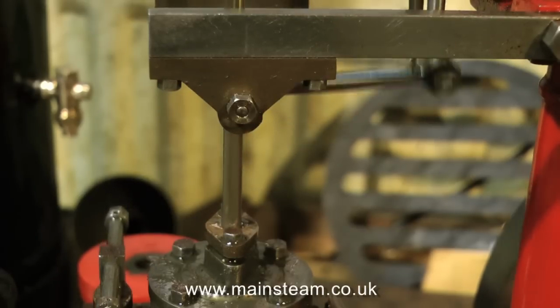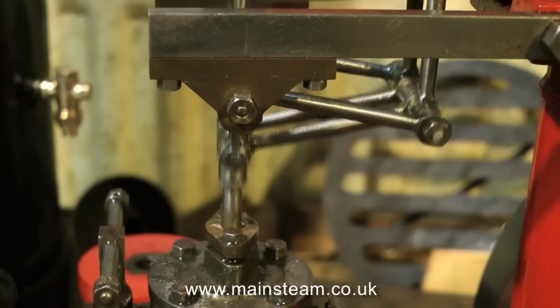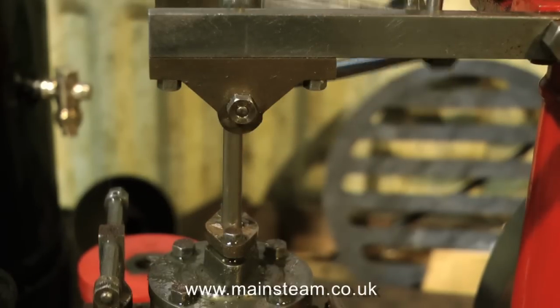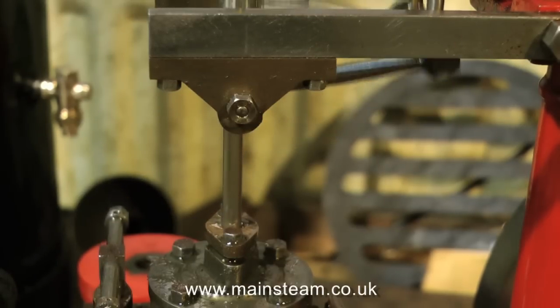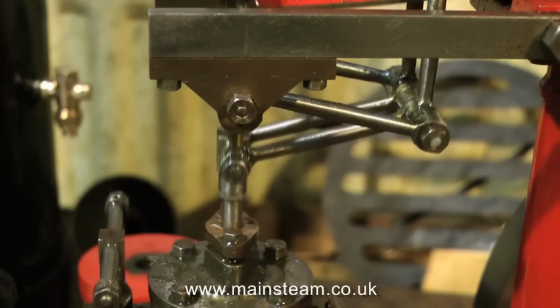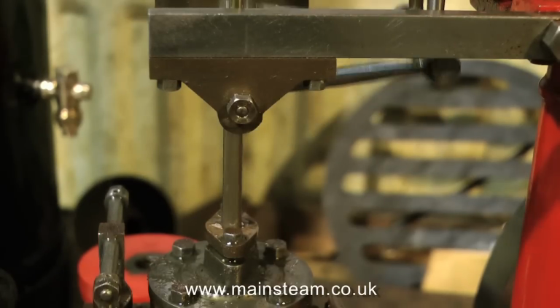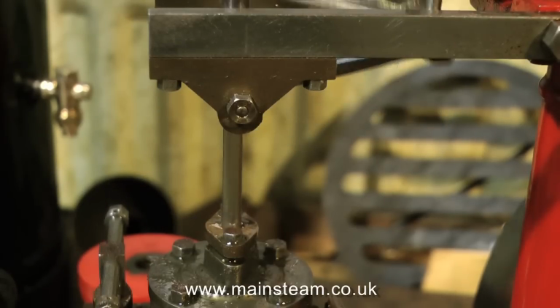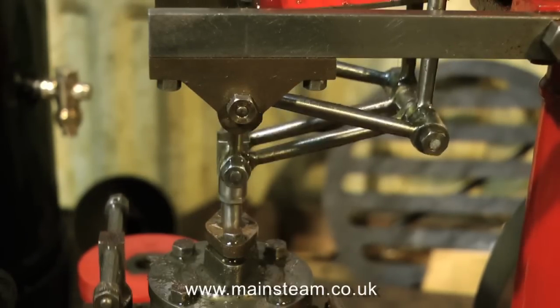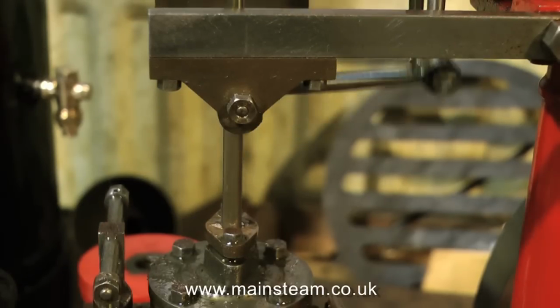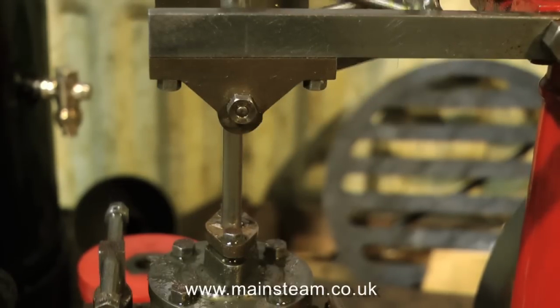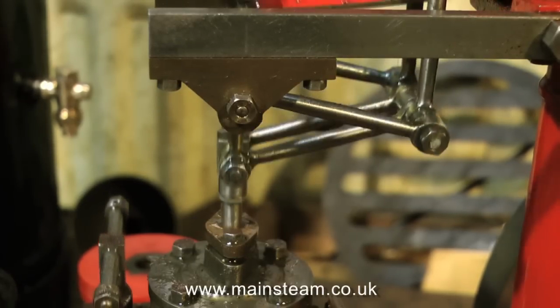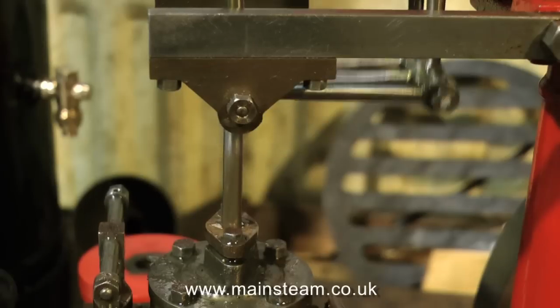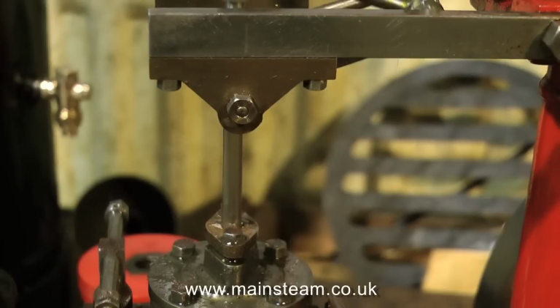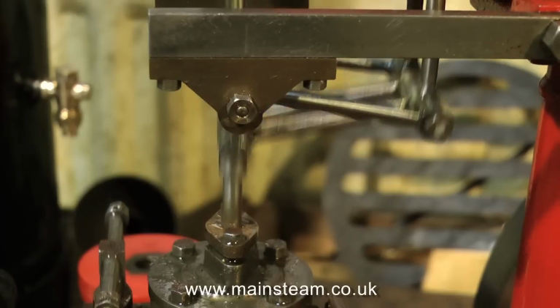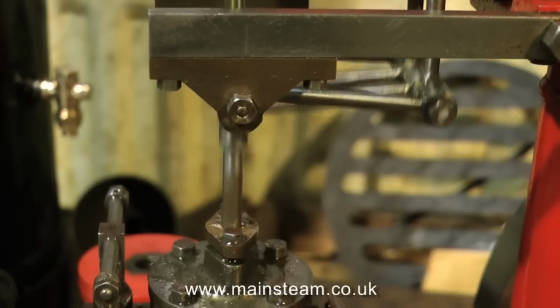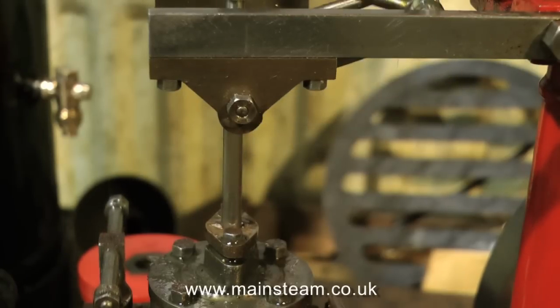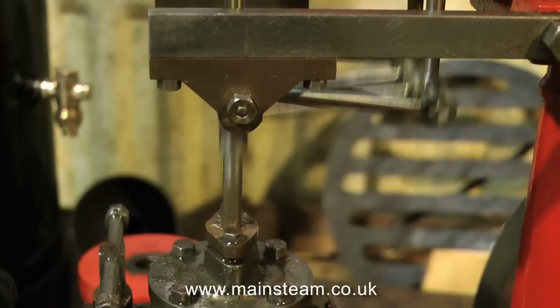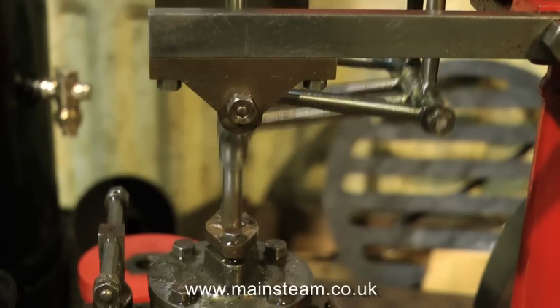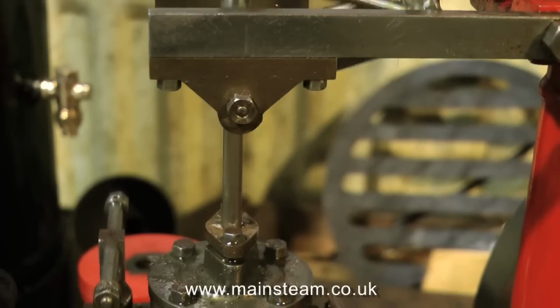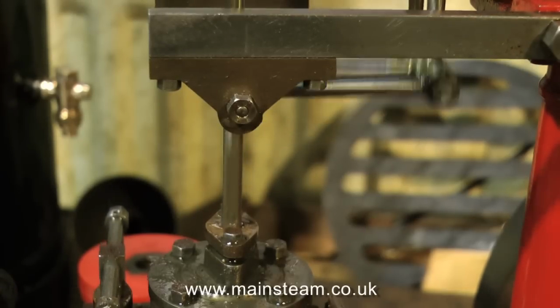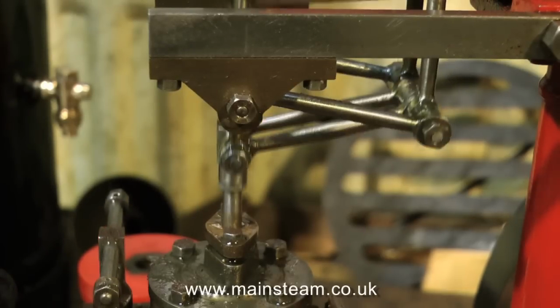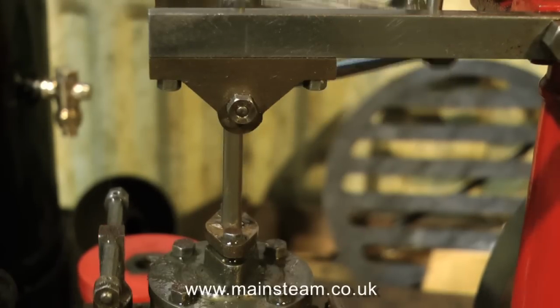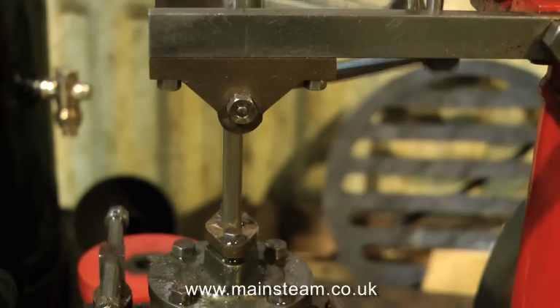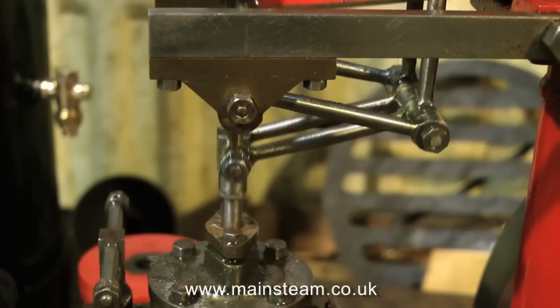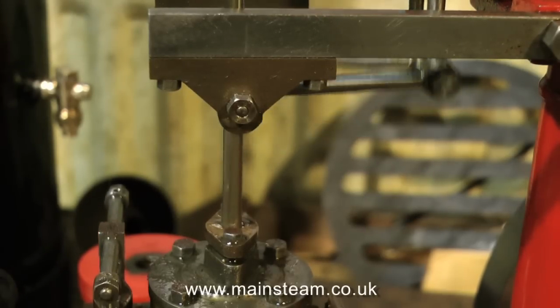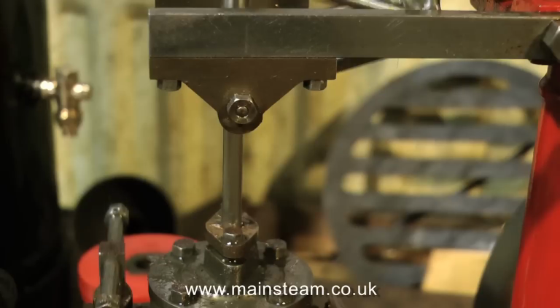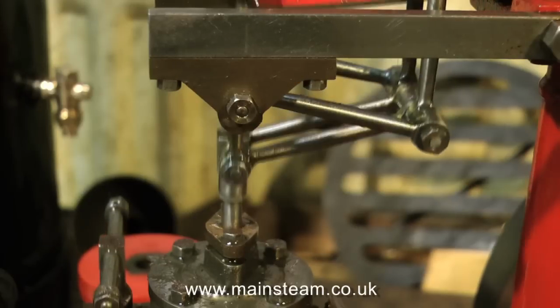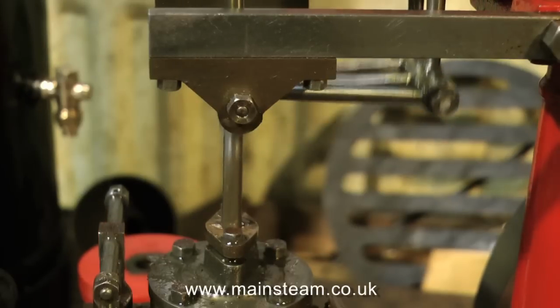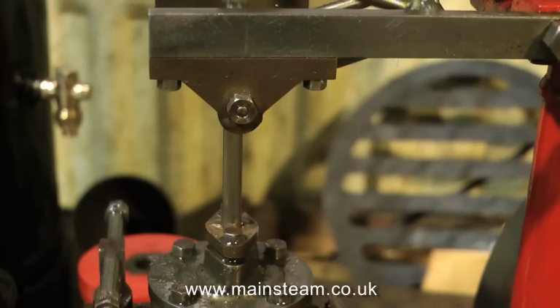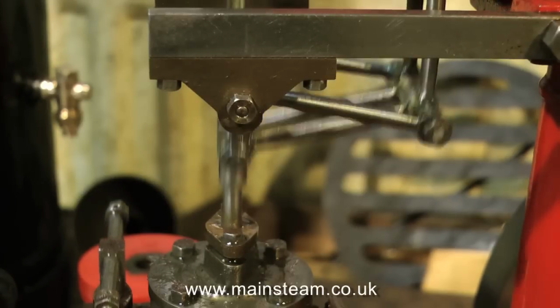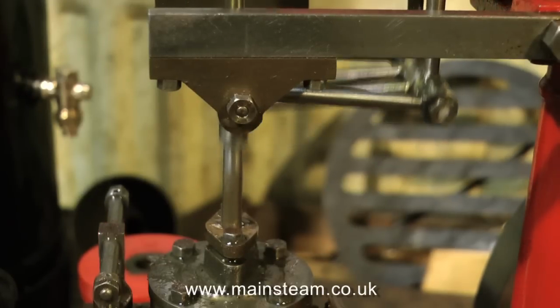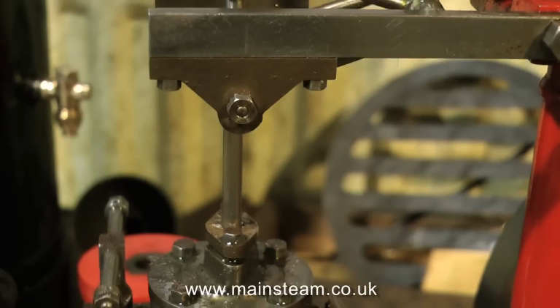I then reassembled the engine and very confidently ran it on air, but it still made a horrible knocking noise — a different kind of knocking noise from before. I had a look at the small end; this was worn, so I made a new pin for that.